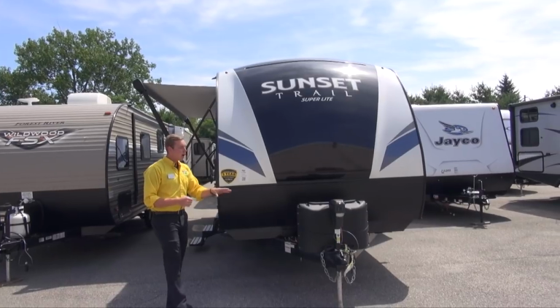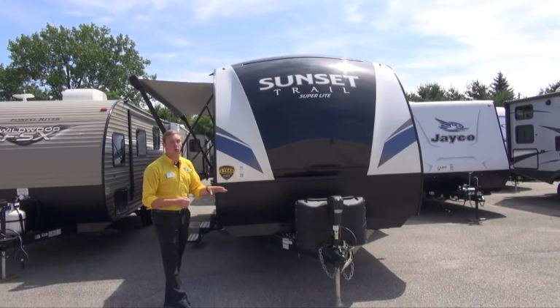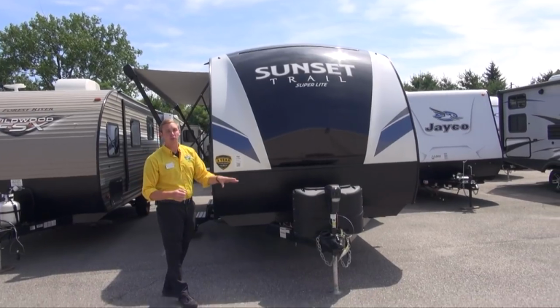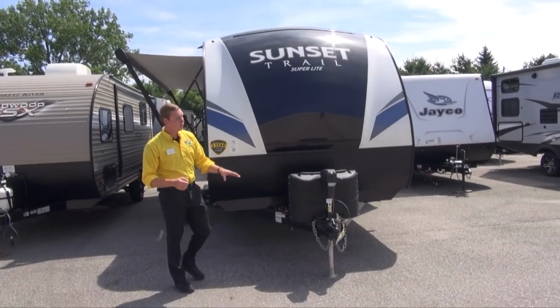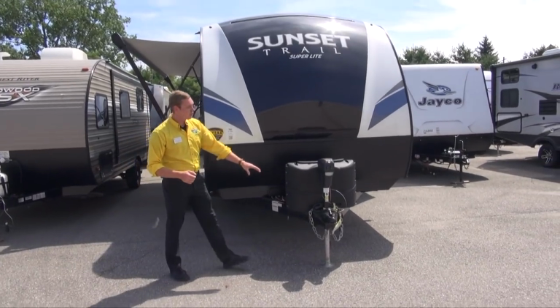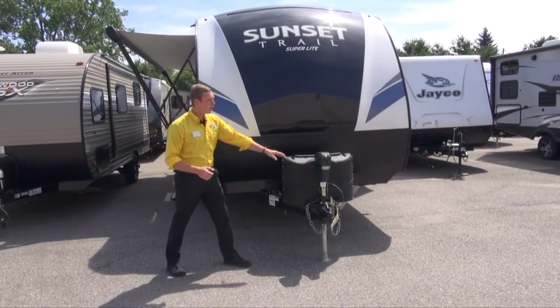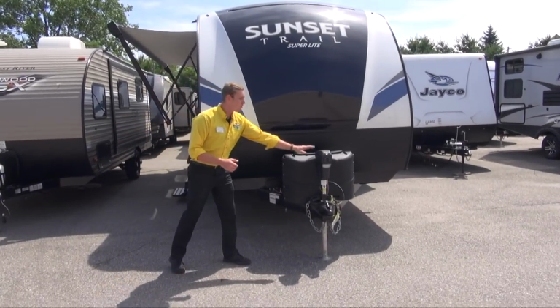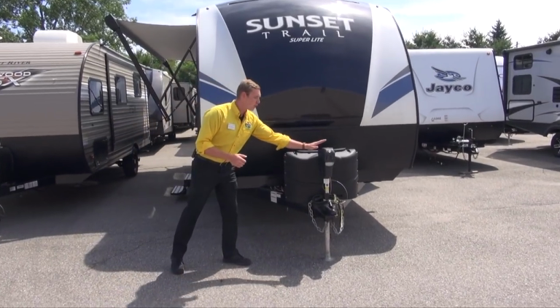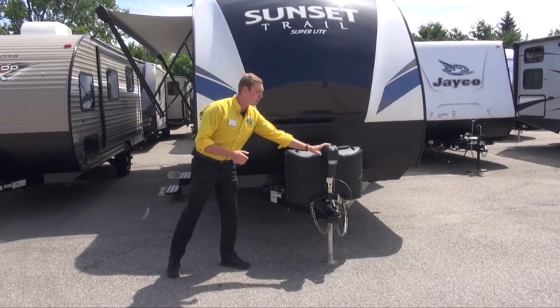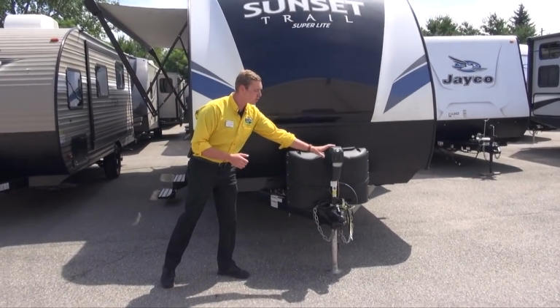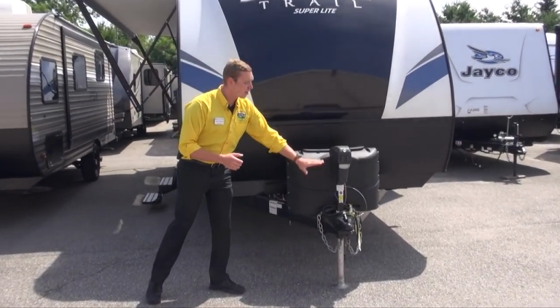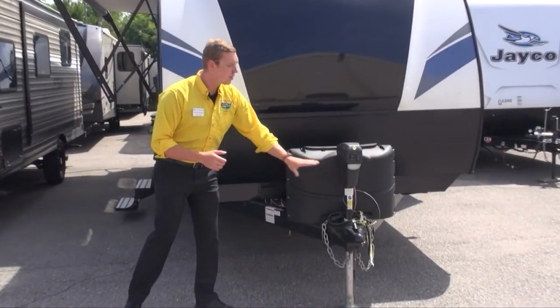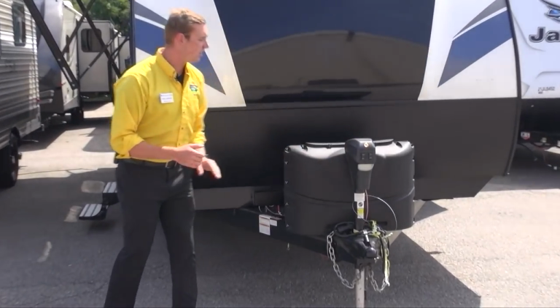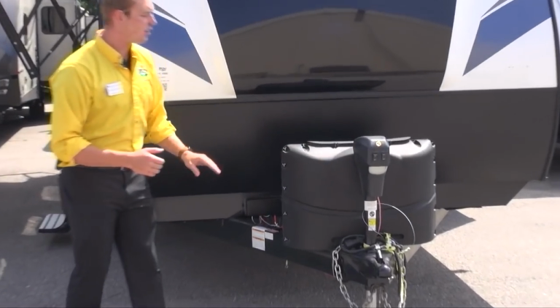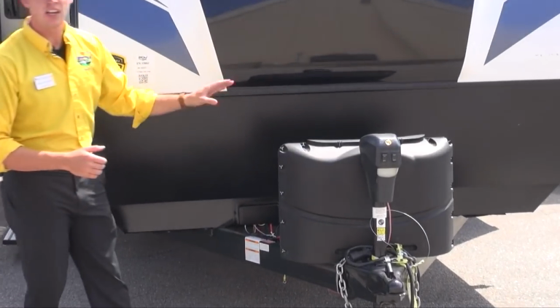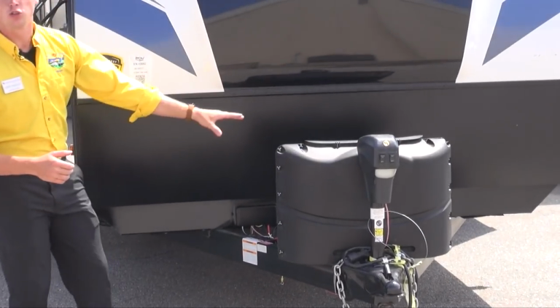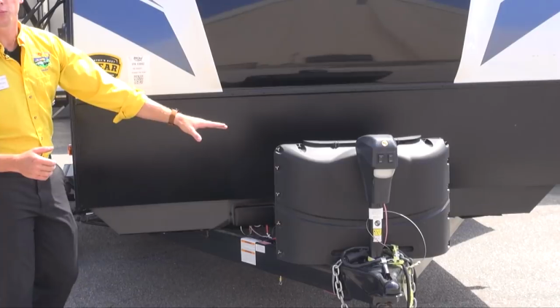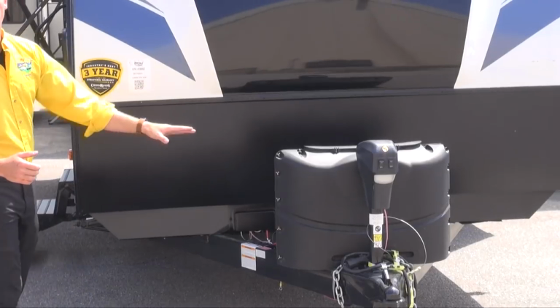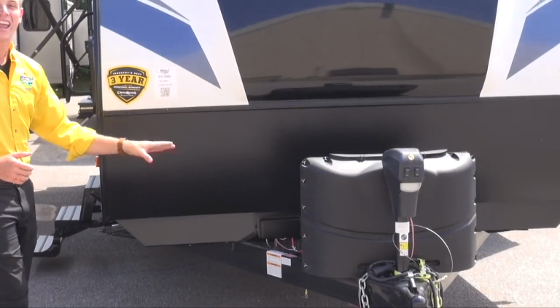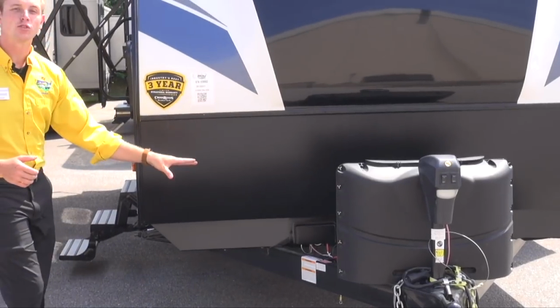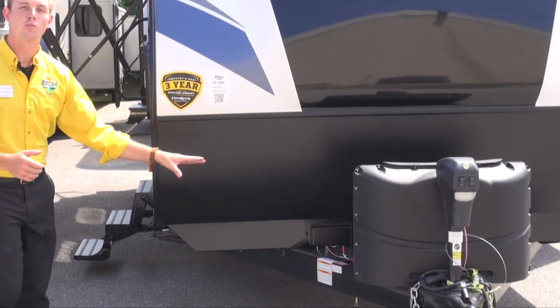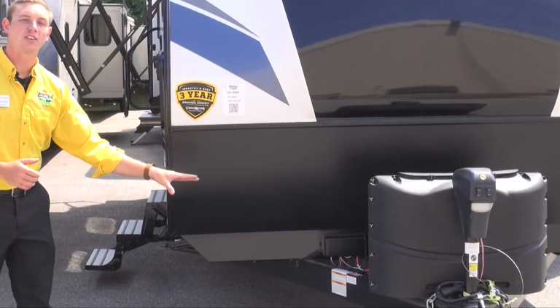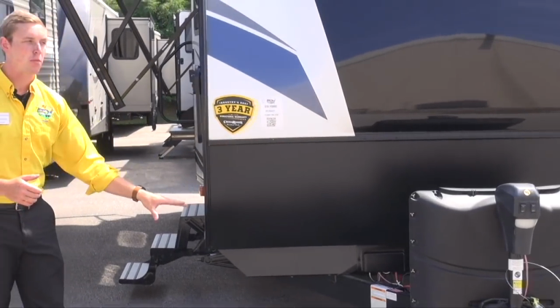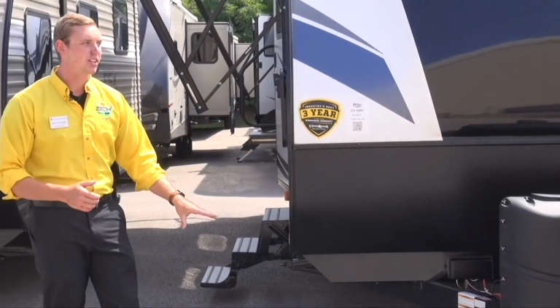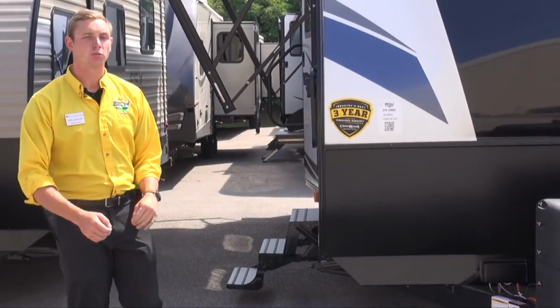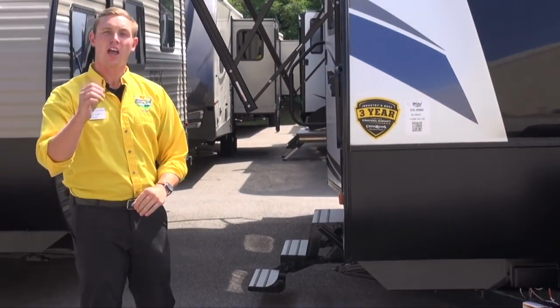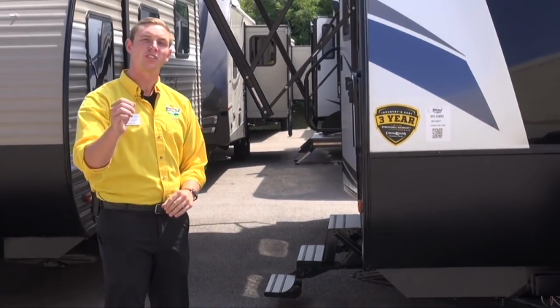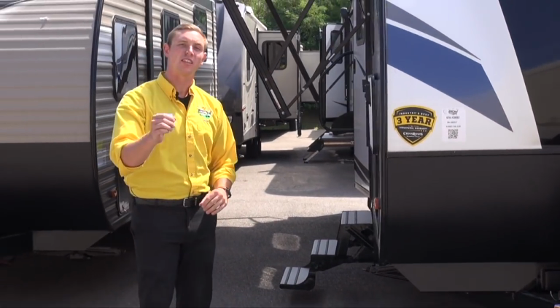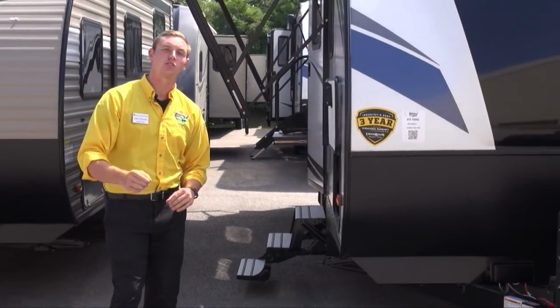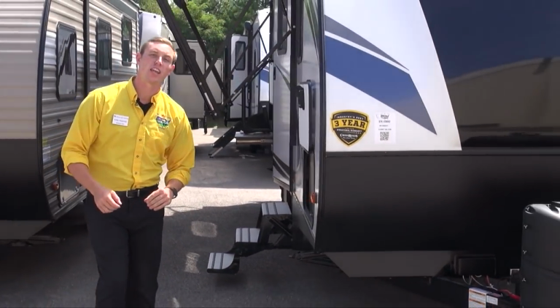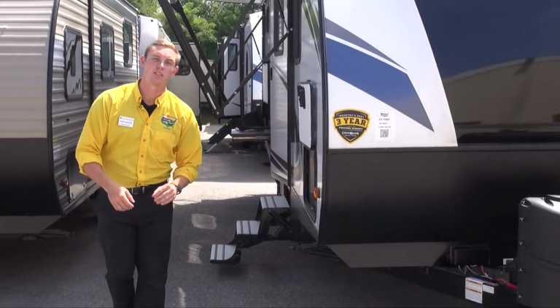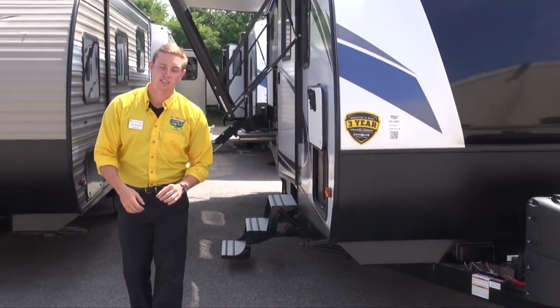Right up front you do have your power tongue jack with LED light, dual propane and dual battery capabilities as well, which helps extend that dry camping season.